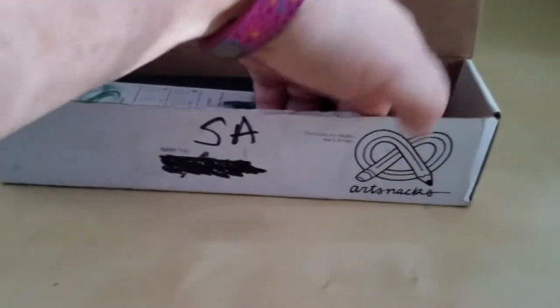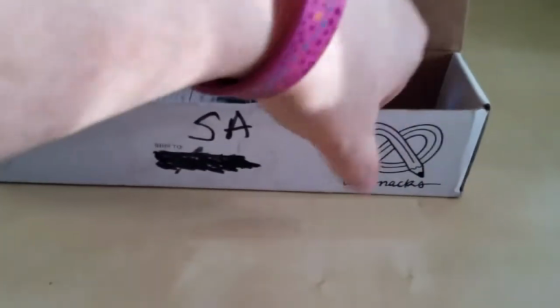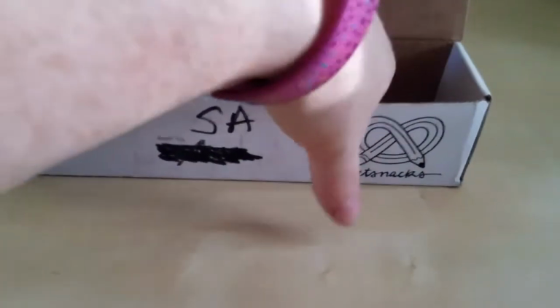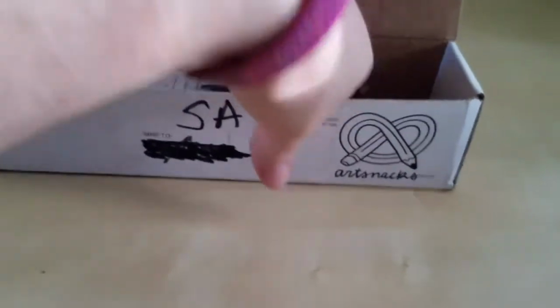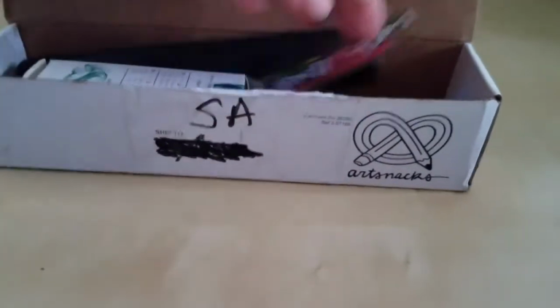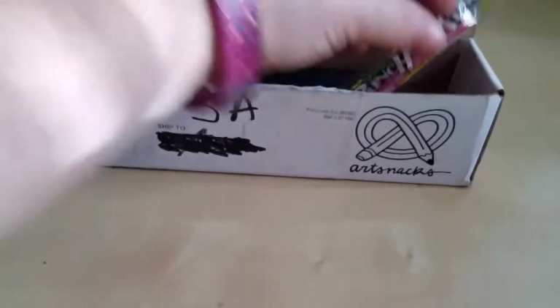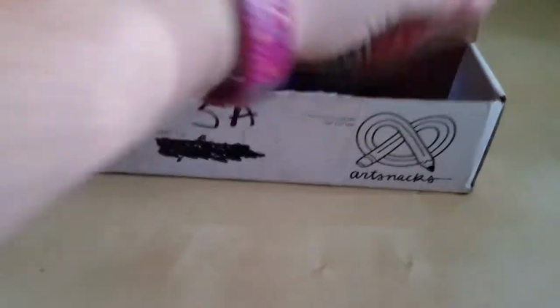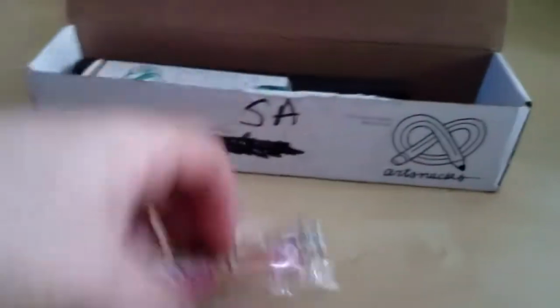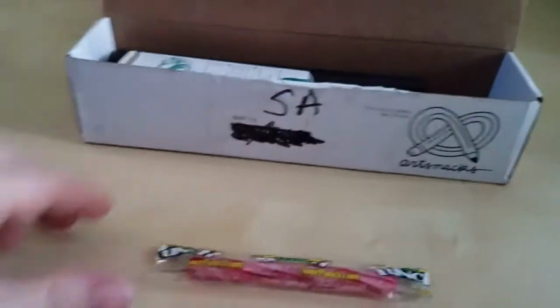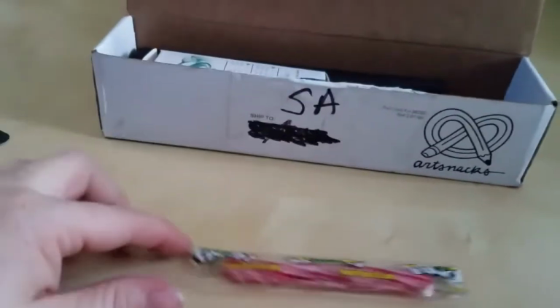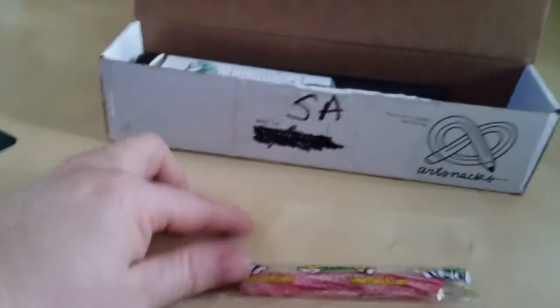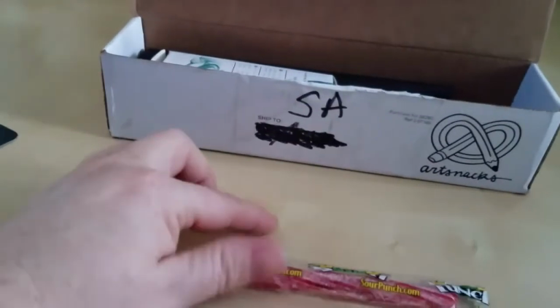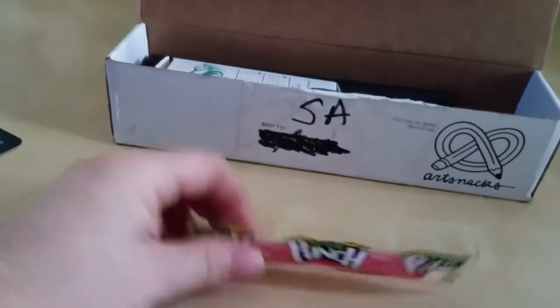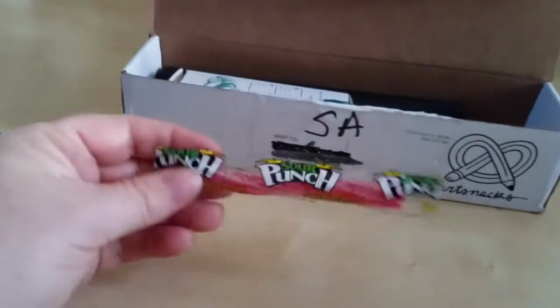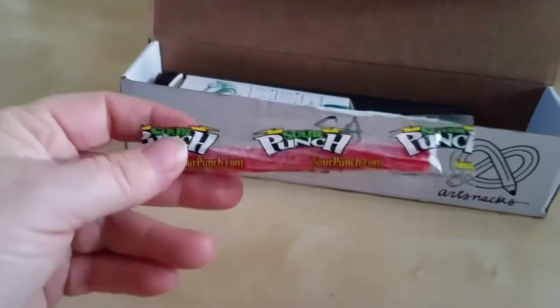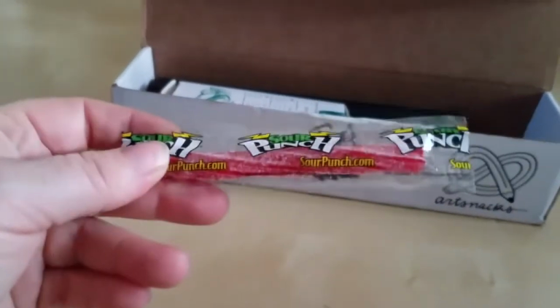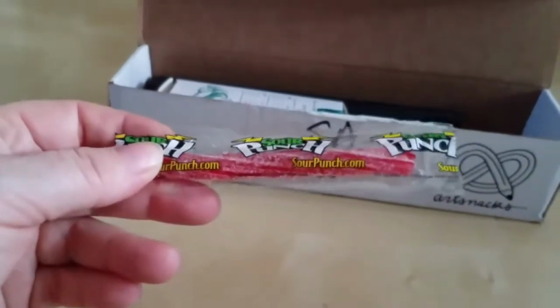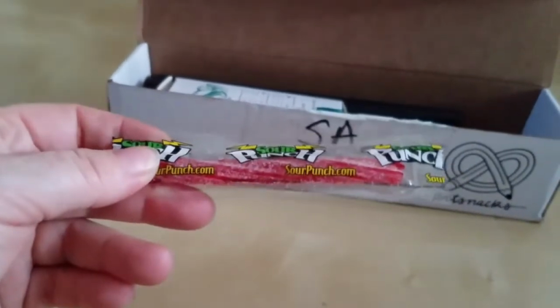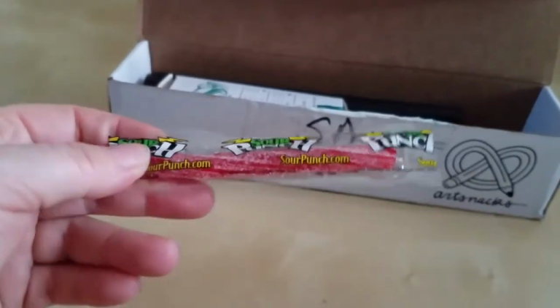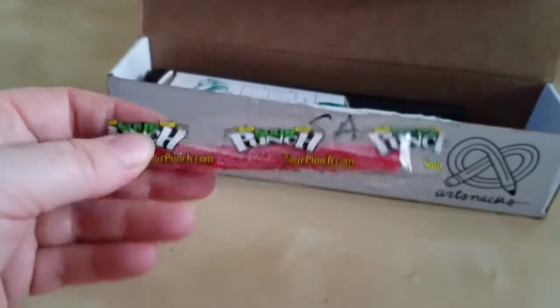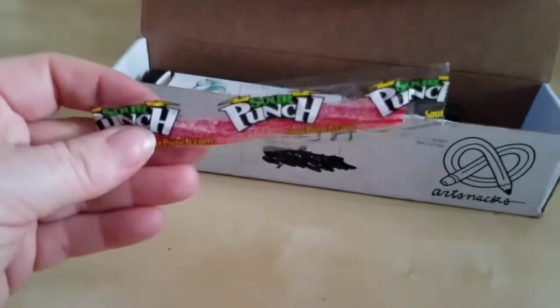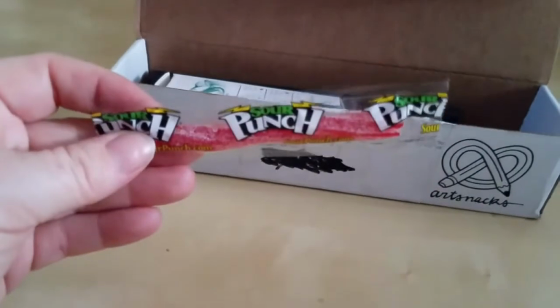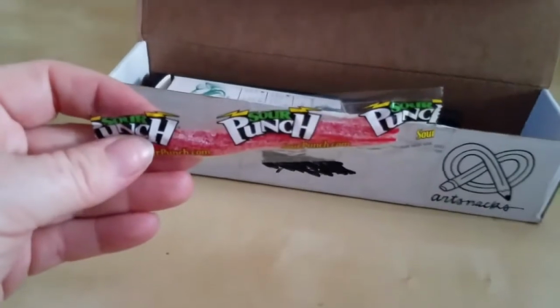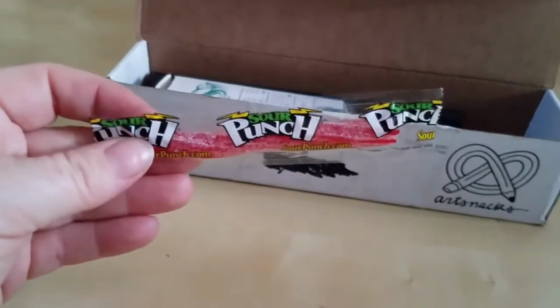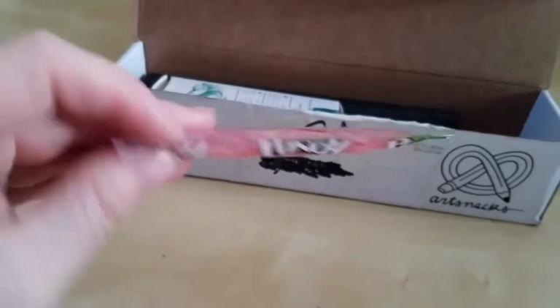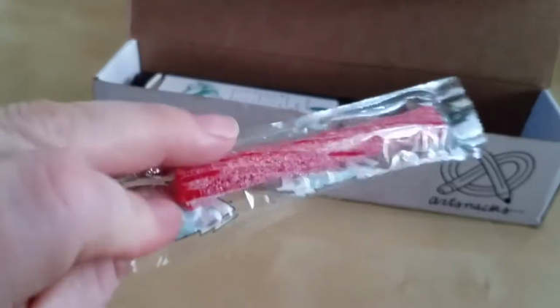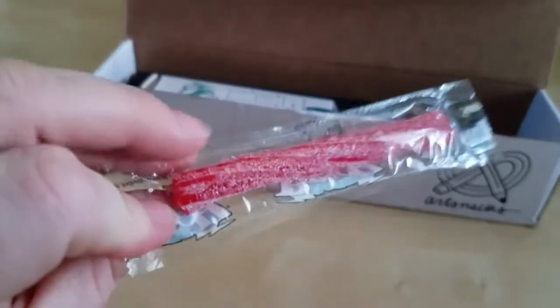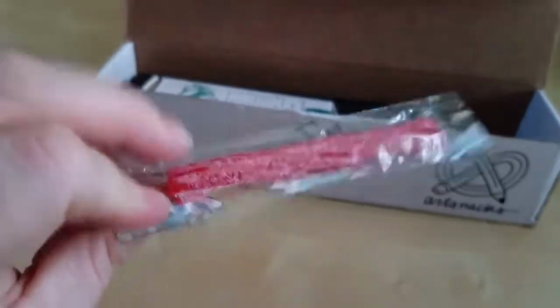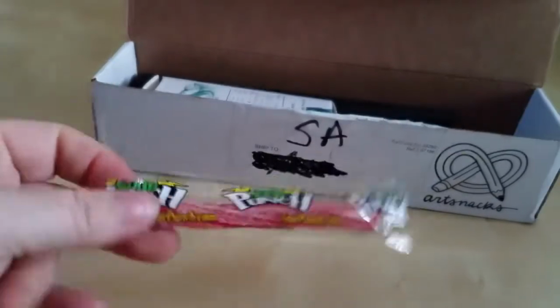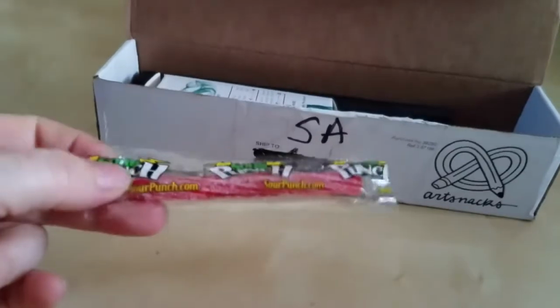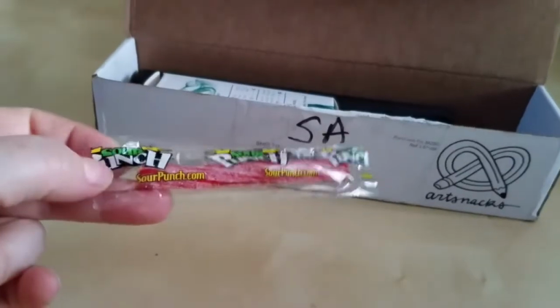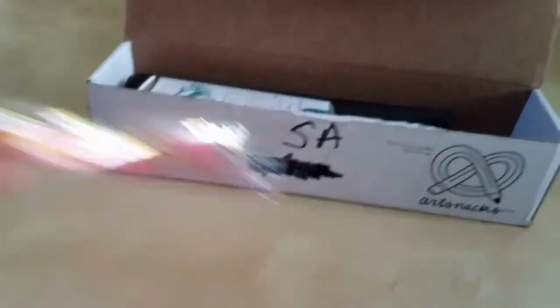And then because it's Art Snacks, you always get a candy. This month's is a Sour Punch. Nice. I'm excited — I will snack on that.